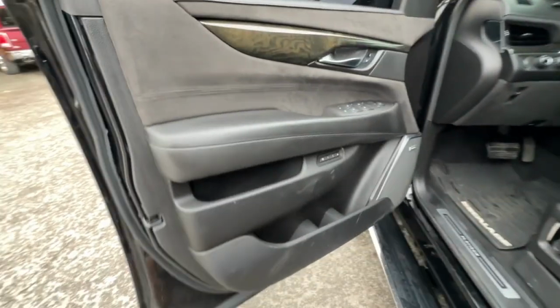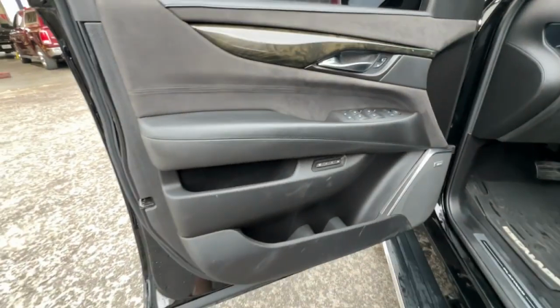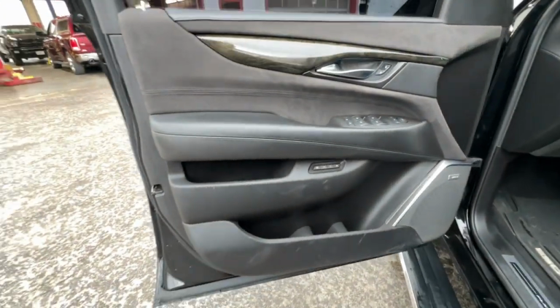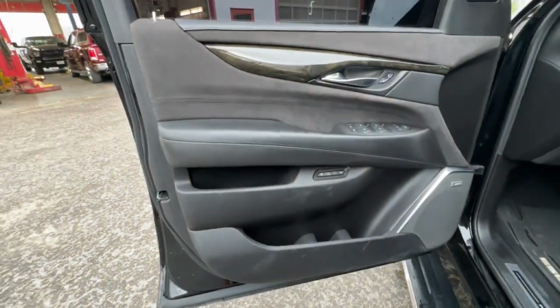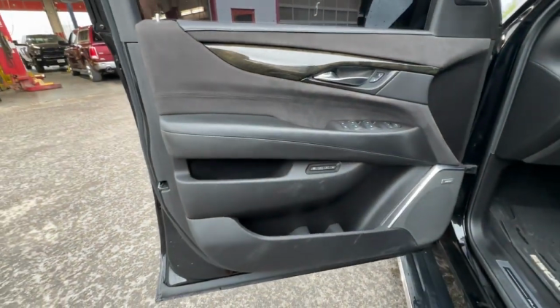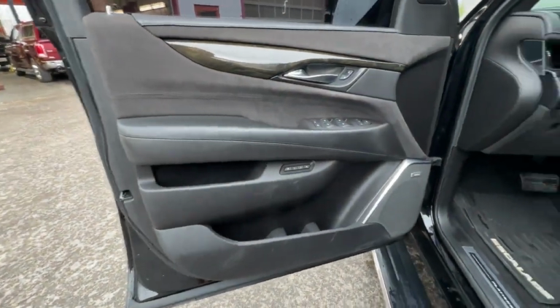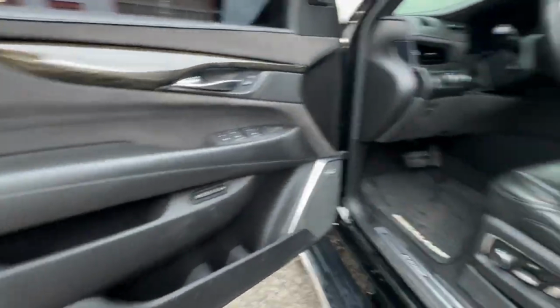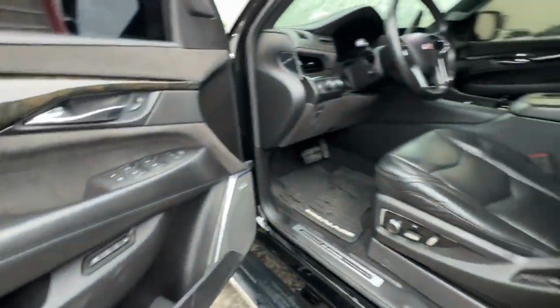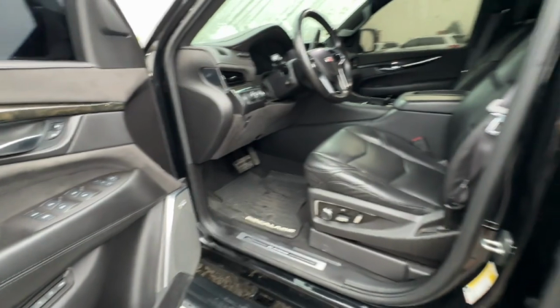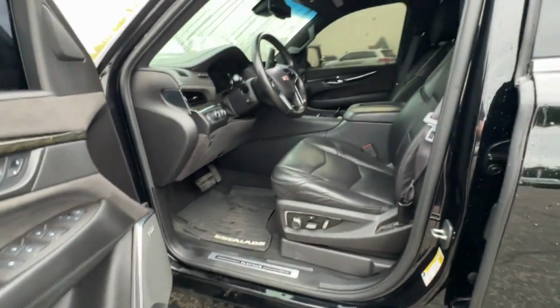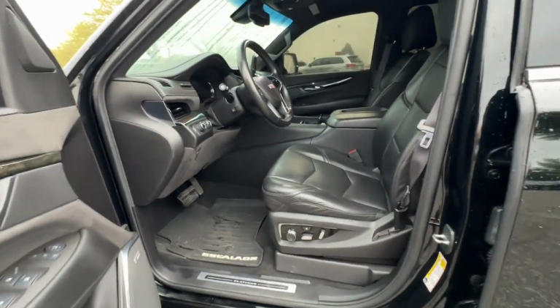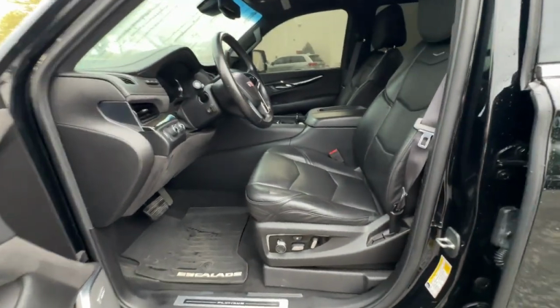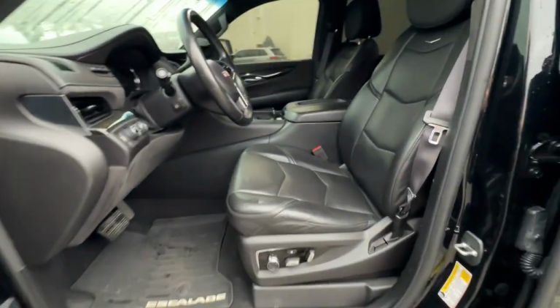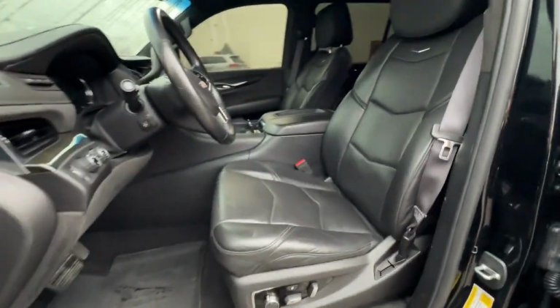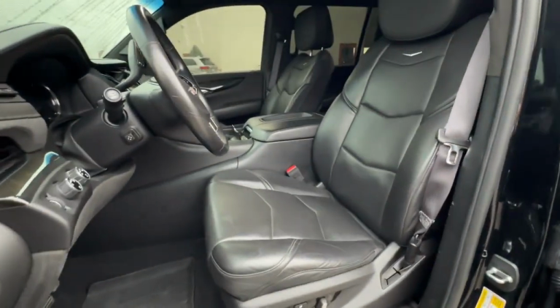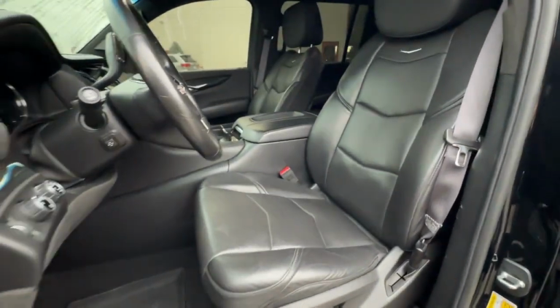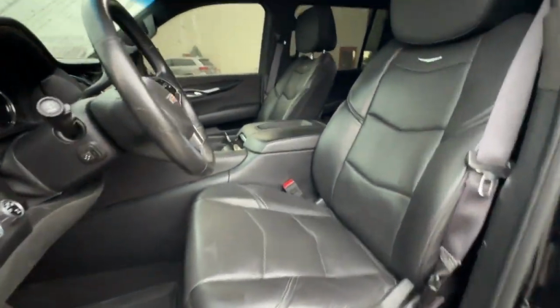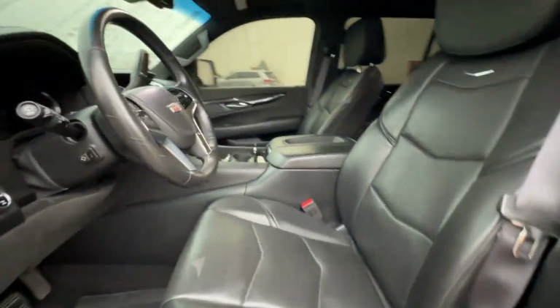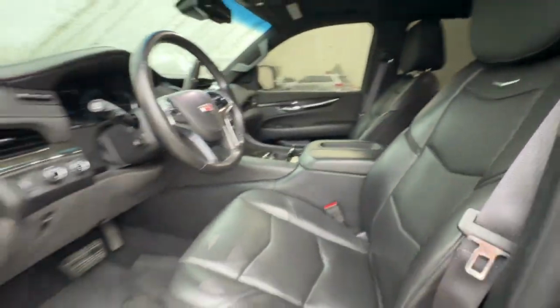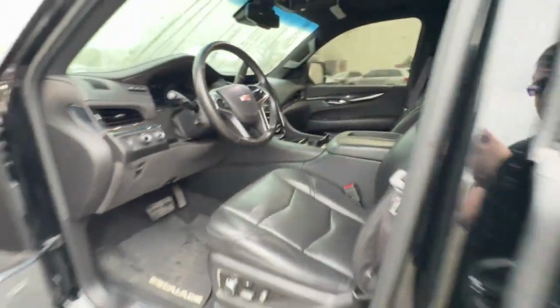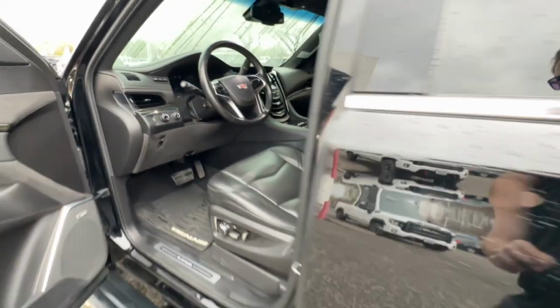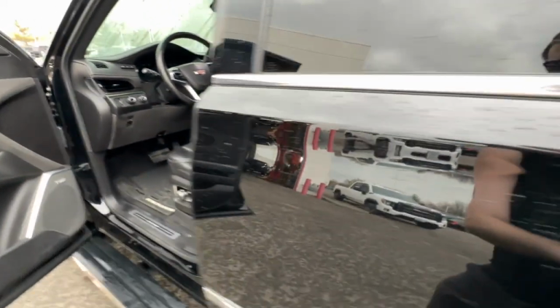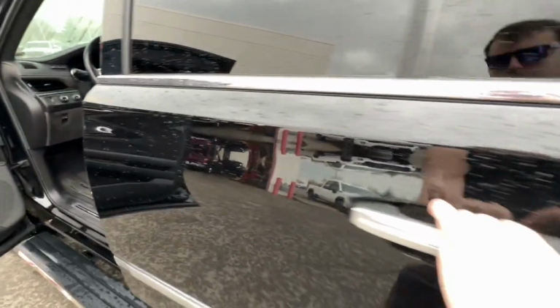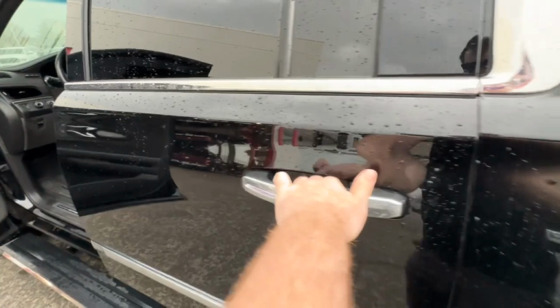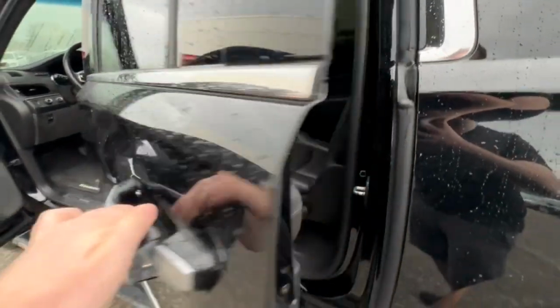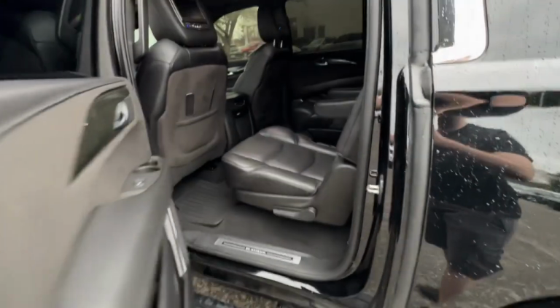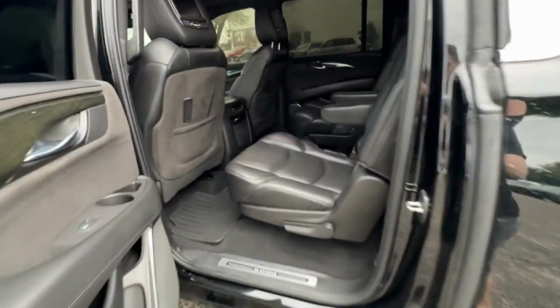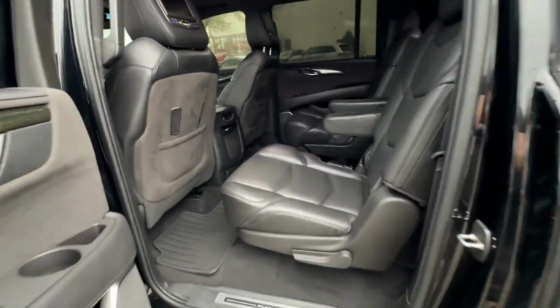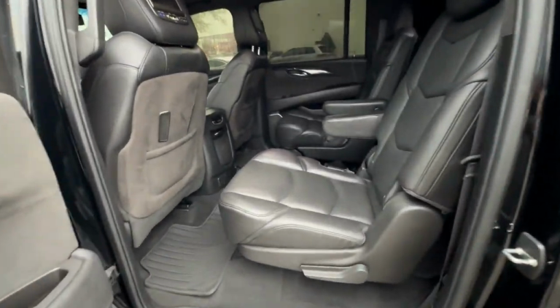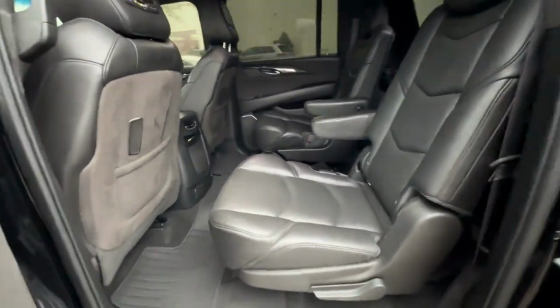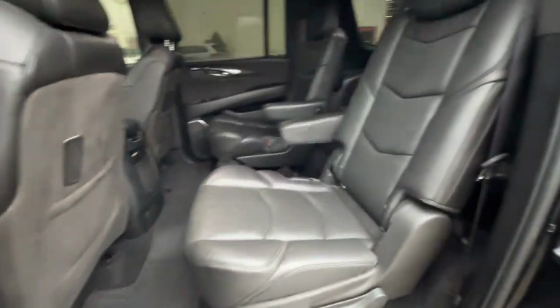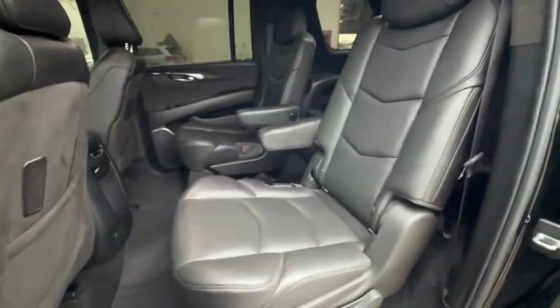Heated rear seat, woodgrain interior trim, heated mirrors, lane keeping assist, power lift gate, fog lamps. Poised yet powerful — that's the Escalade.